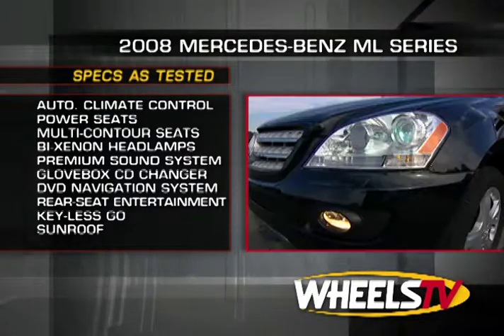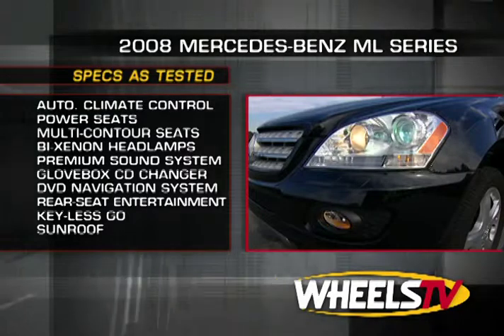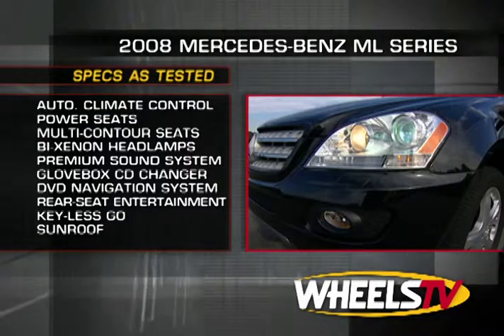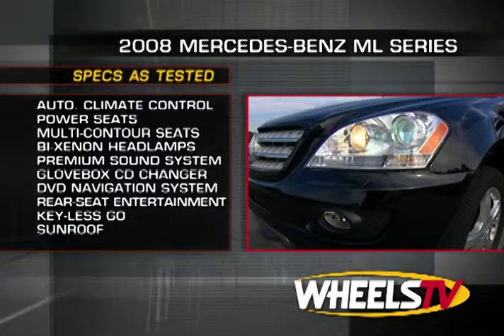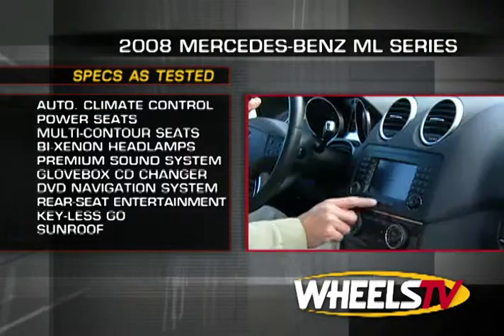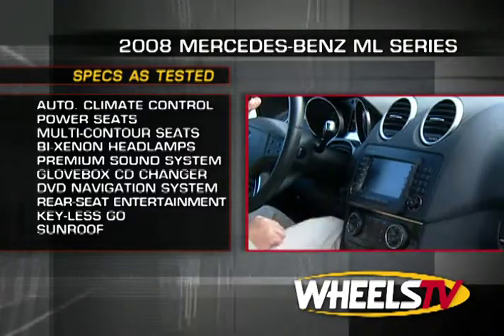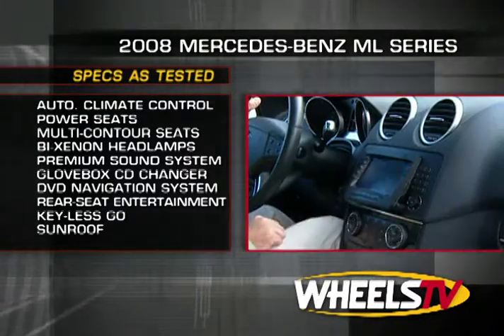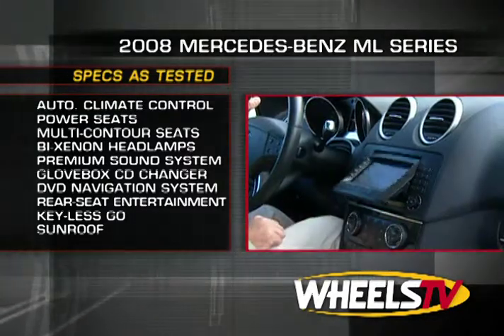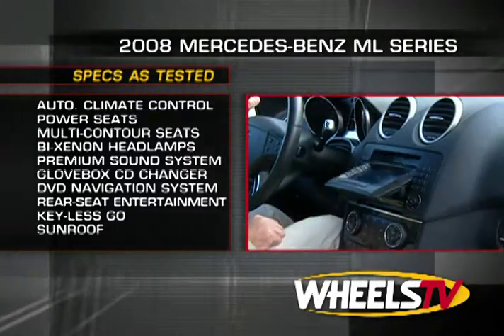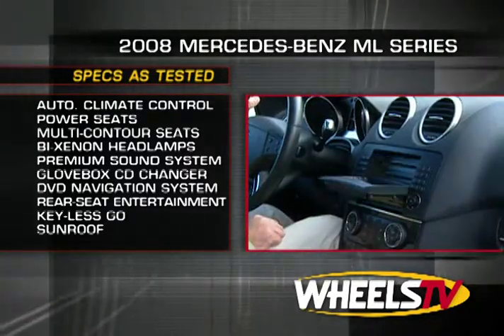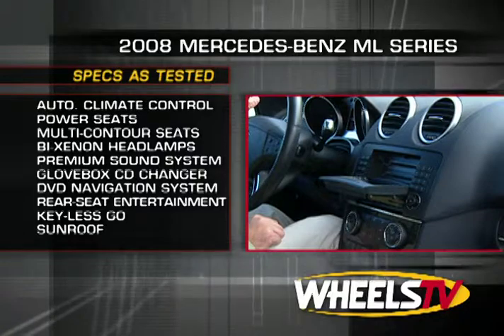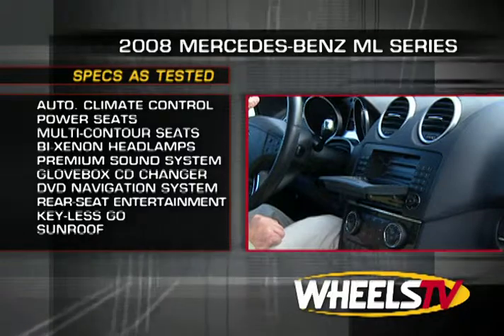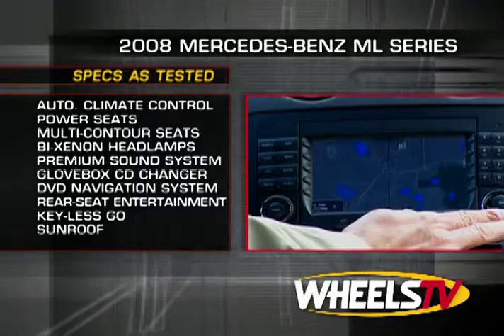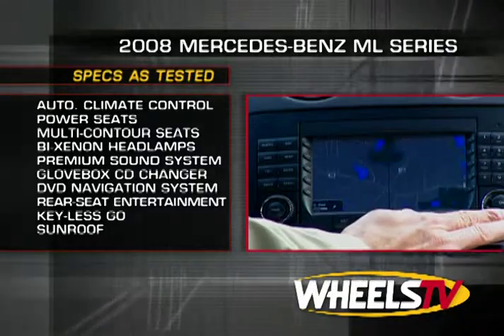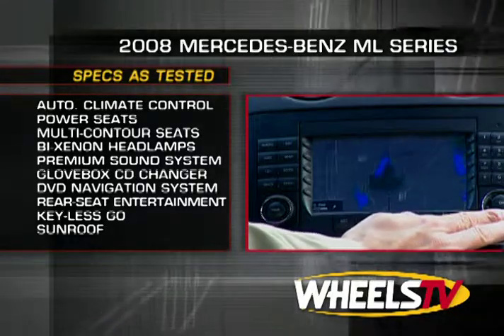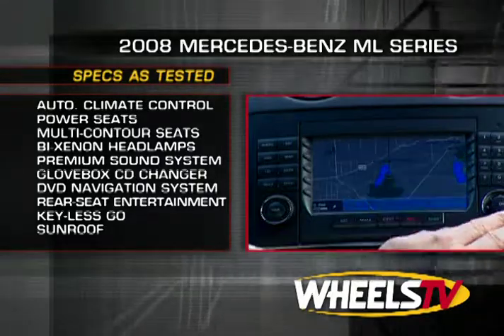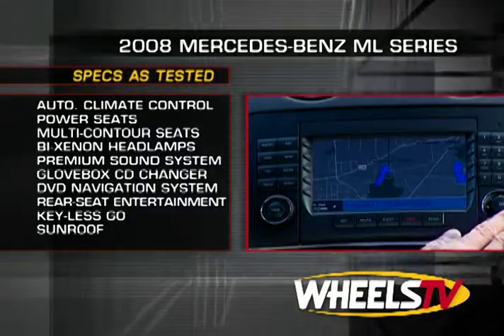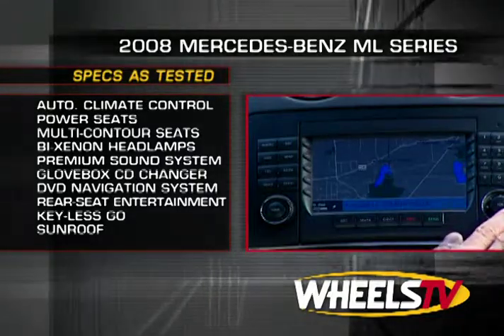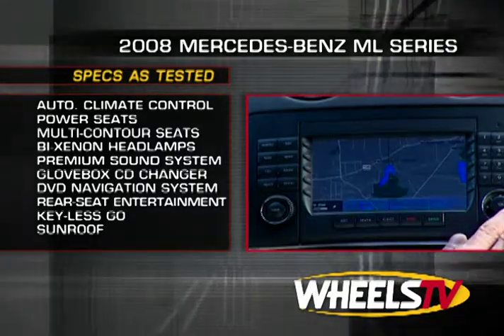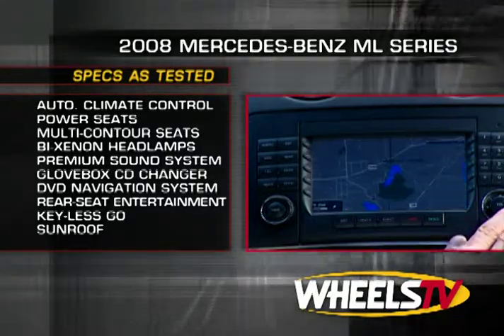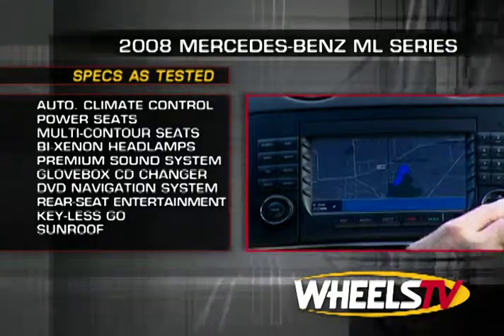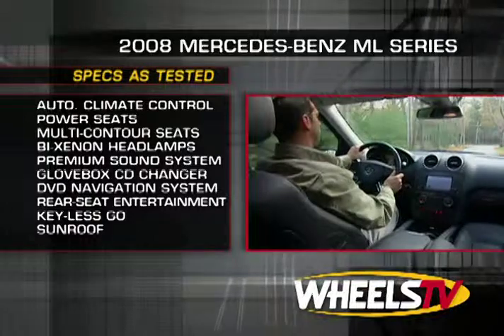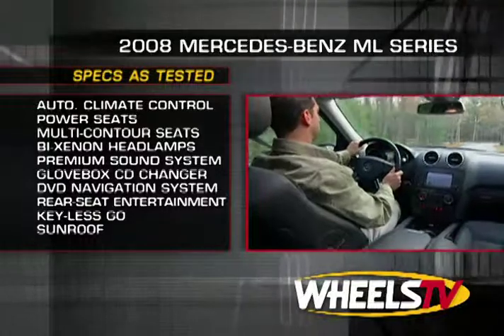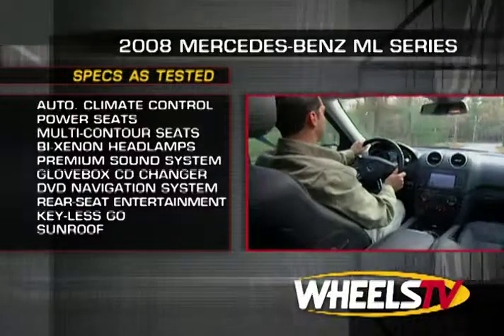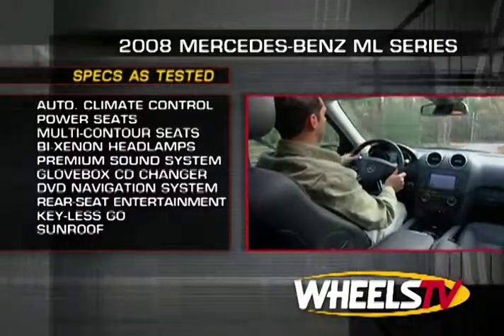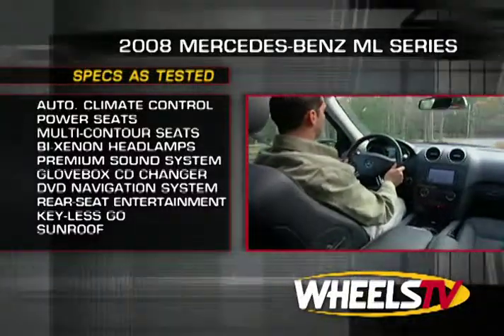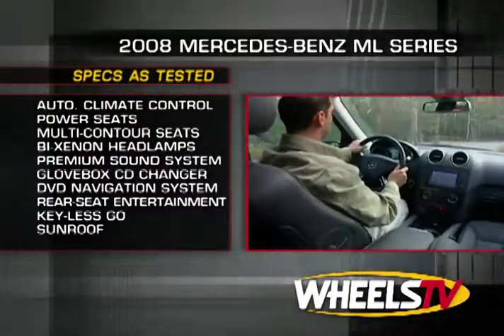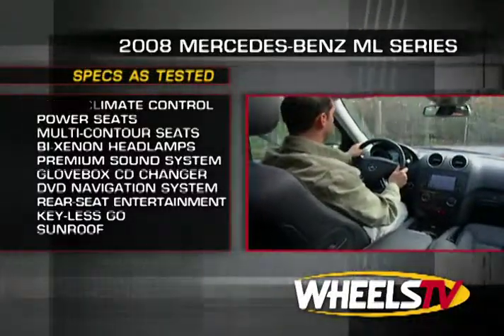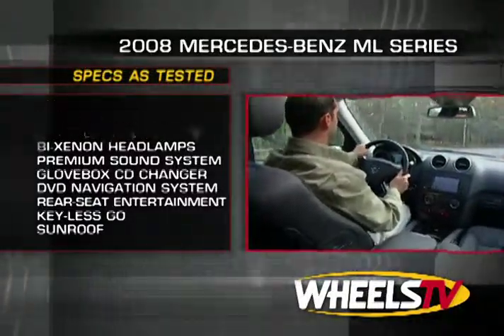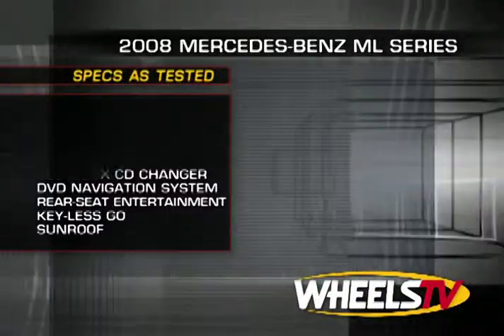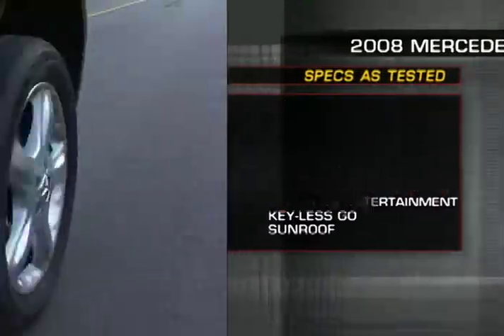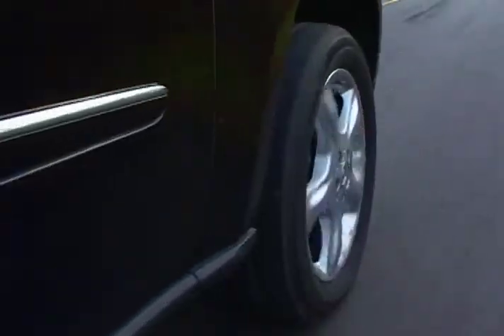bi-xenon headlamps, a Harman Kardon Logic 7 sound system with glove box-mounted CD changer, a DVD-based navigation system, a rear seat entertainment system, keyless go, Sirius satellite radio, and a sunroof.